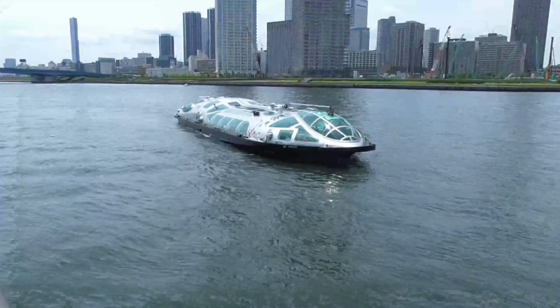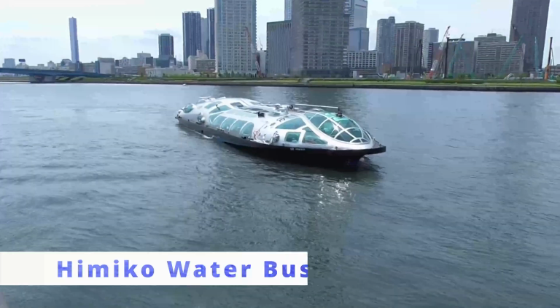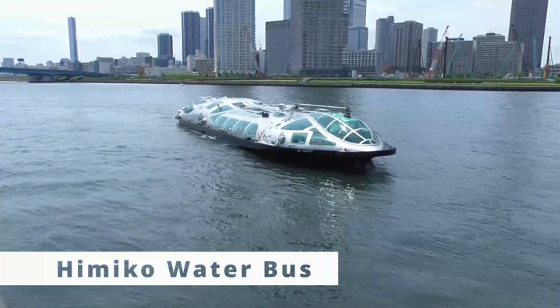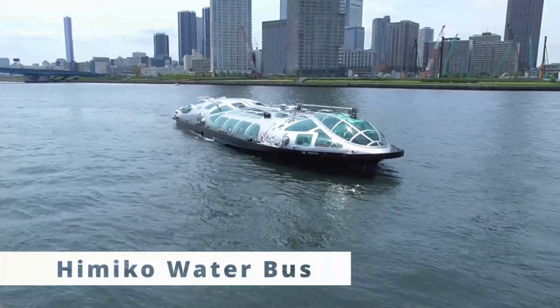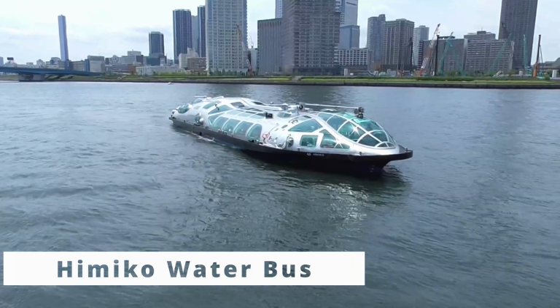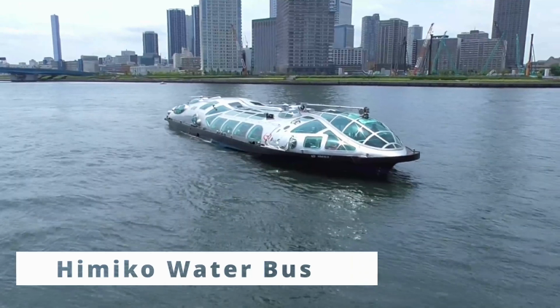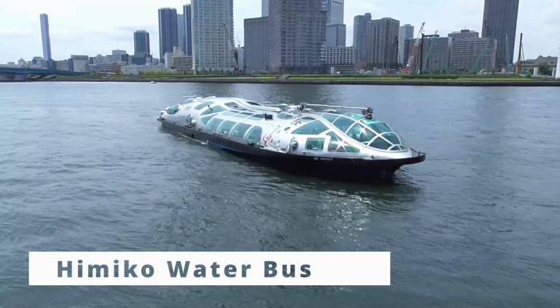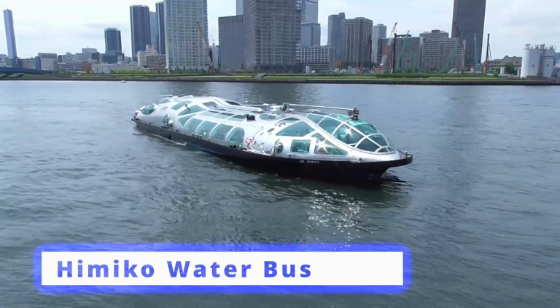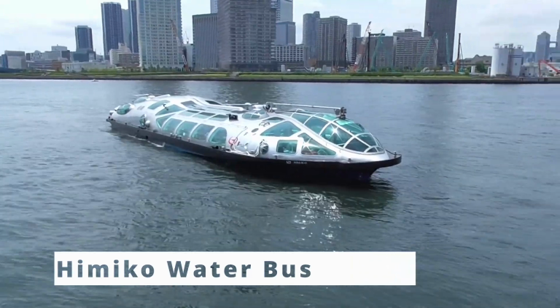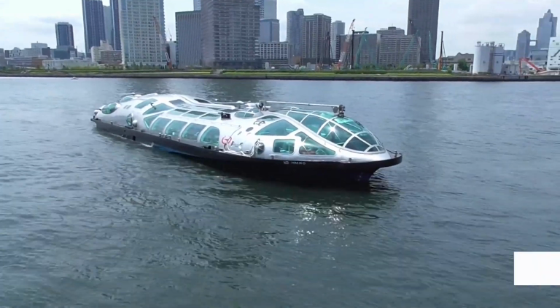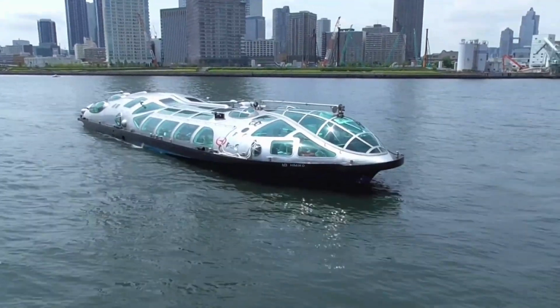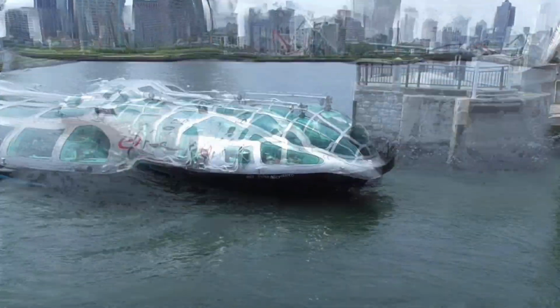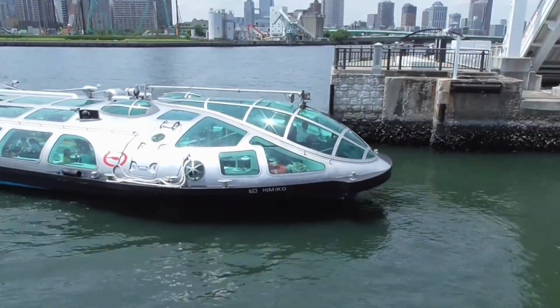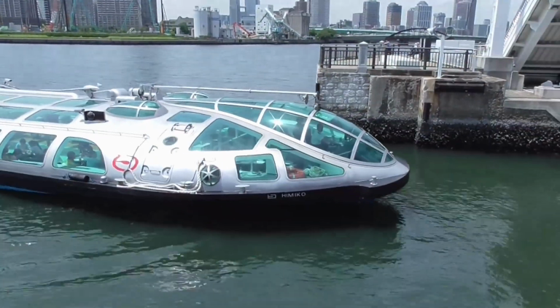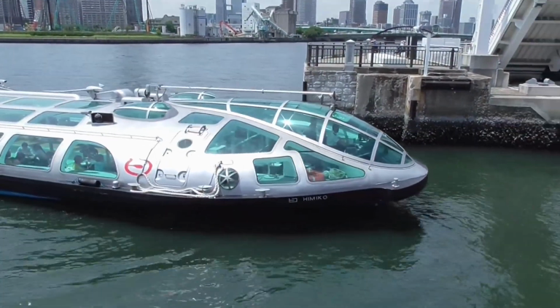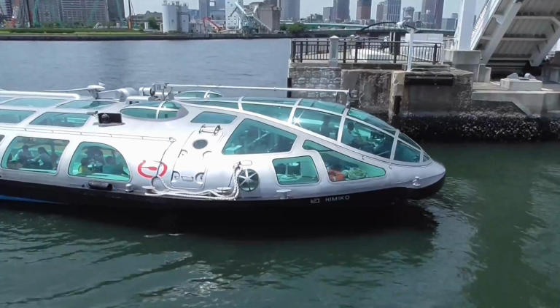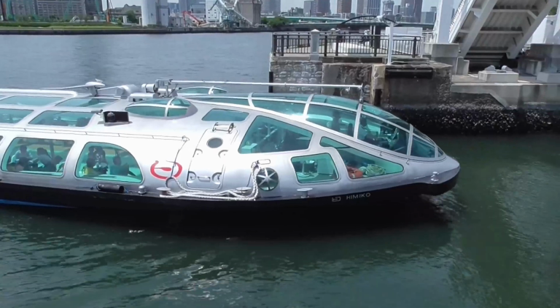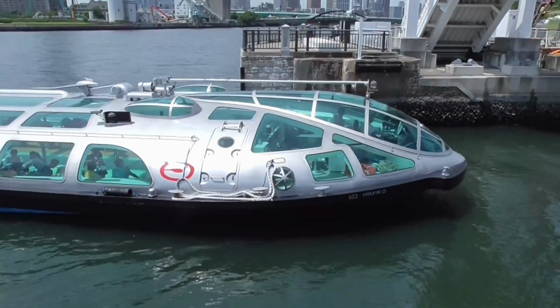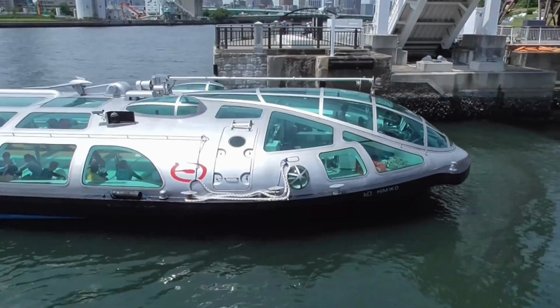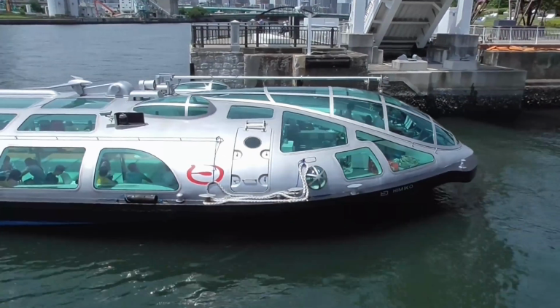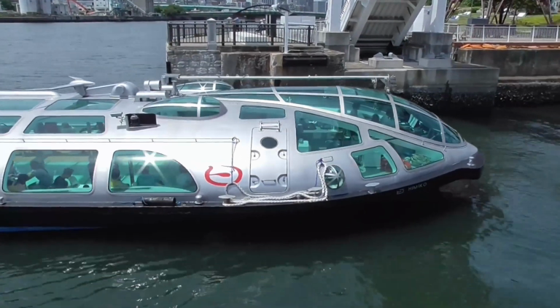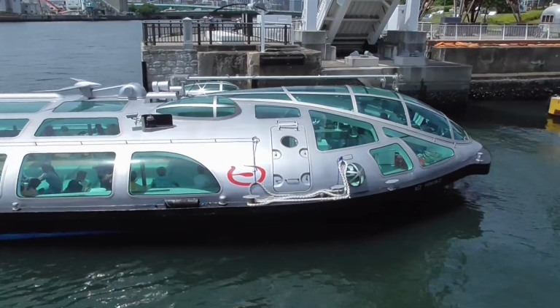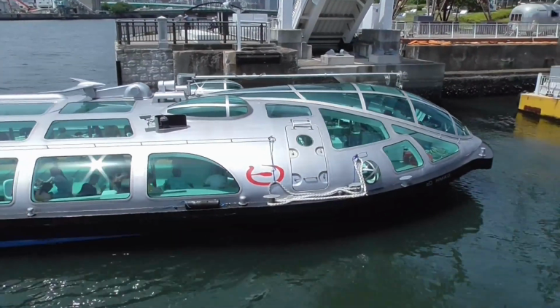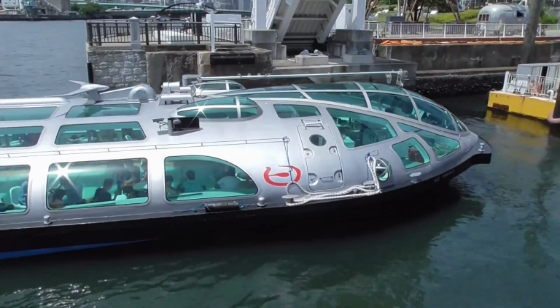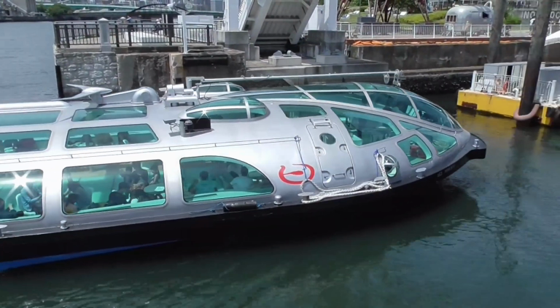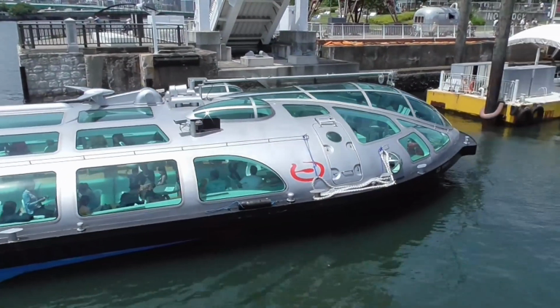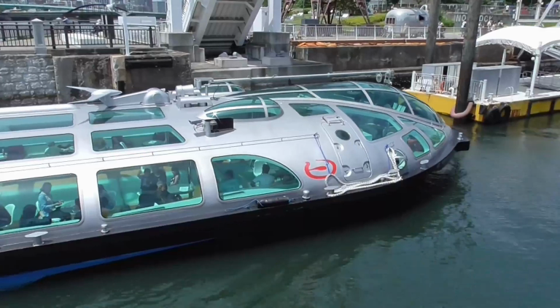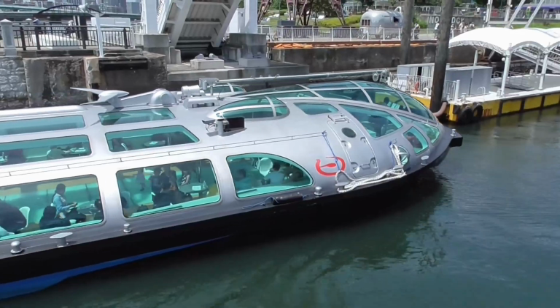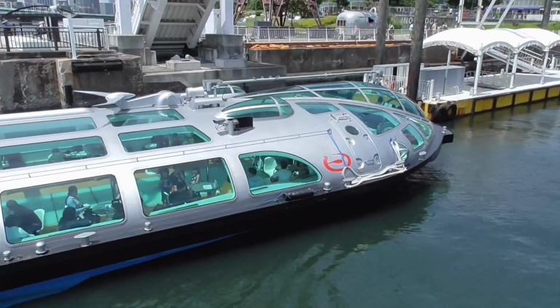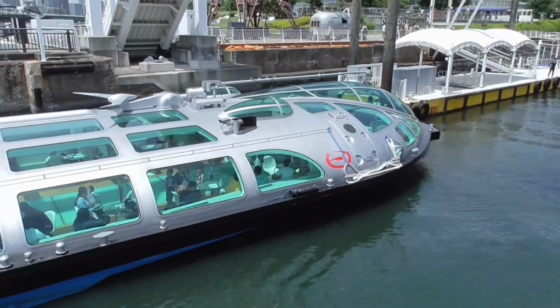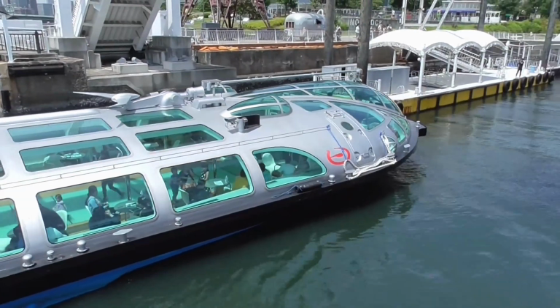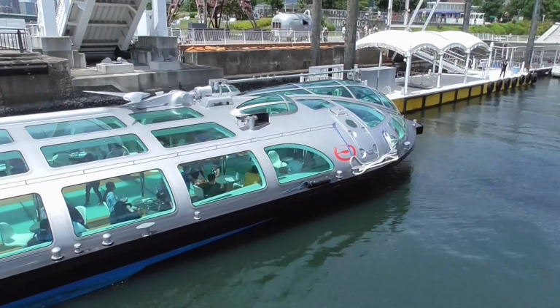Next, the Himiko Water Bus offers a unique, stylish way to ferry people across the water. This innovative vessel blends Japanese design with futuristic technology, providing a sleek and comfortable commuting experience on rivers and lakes.